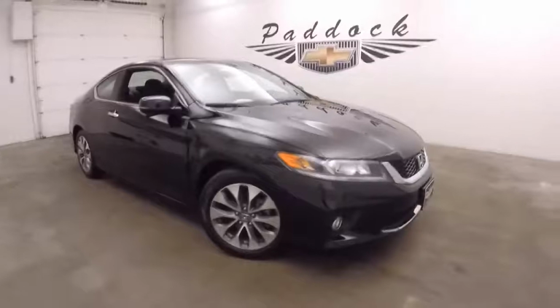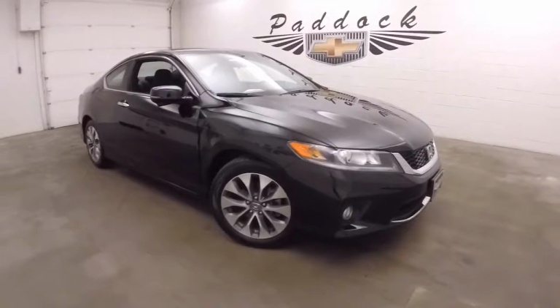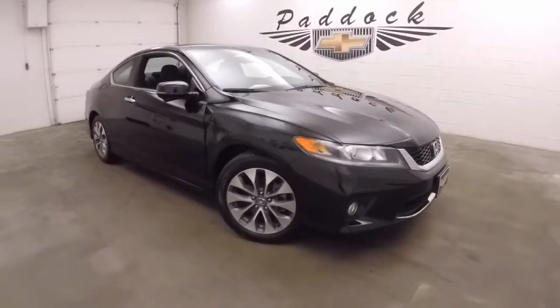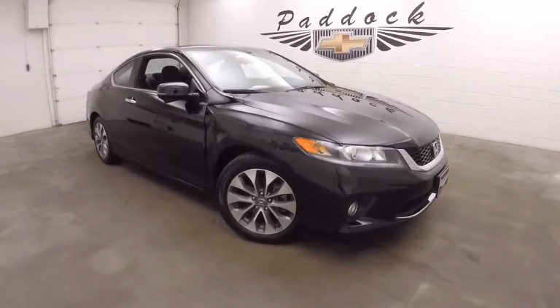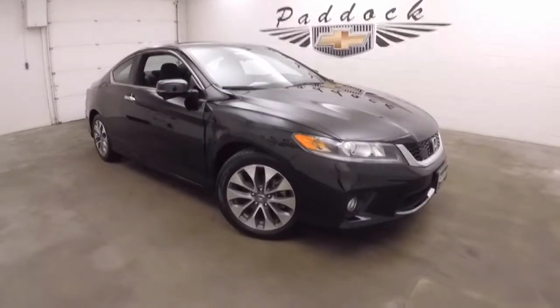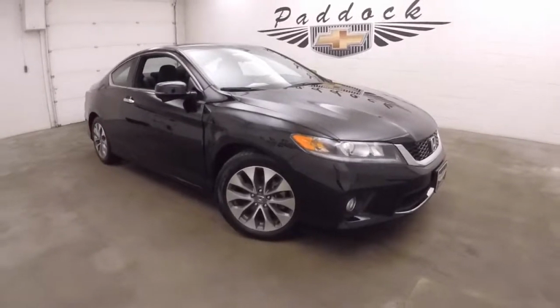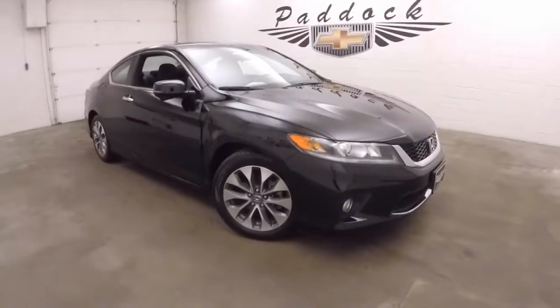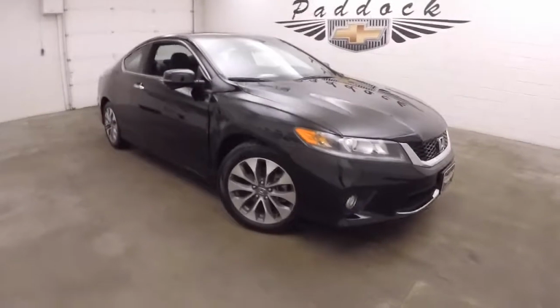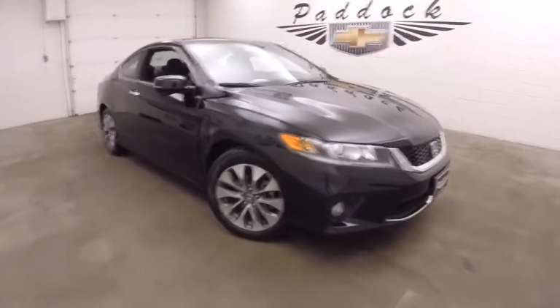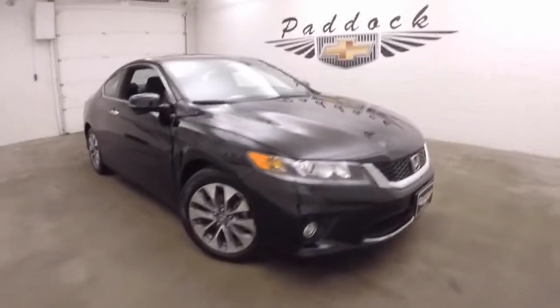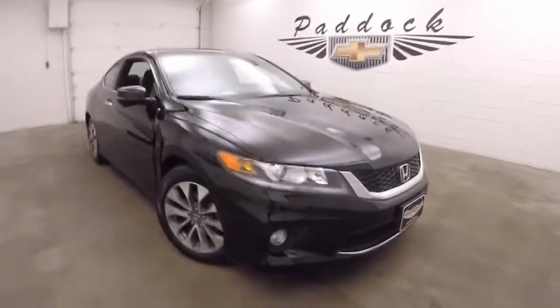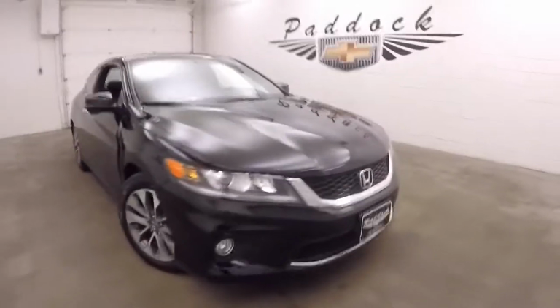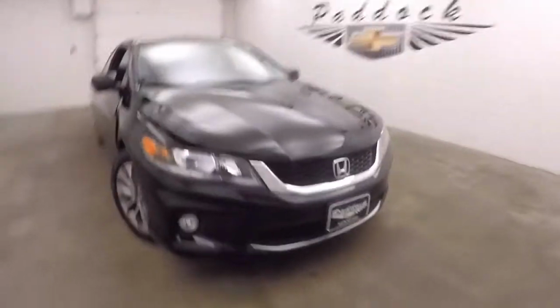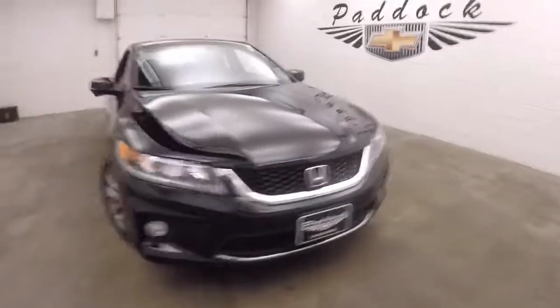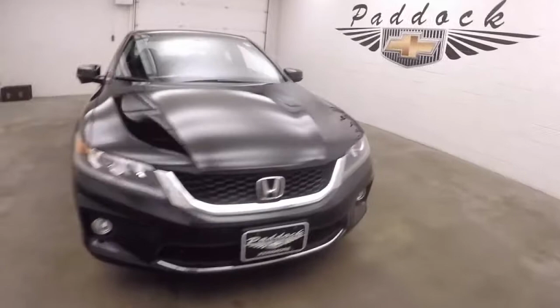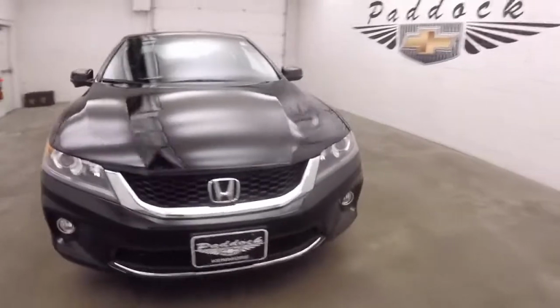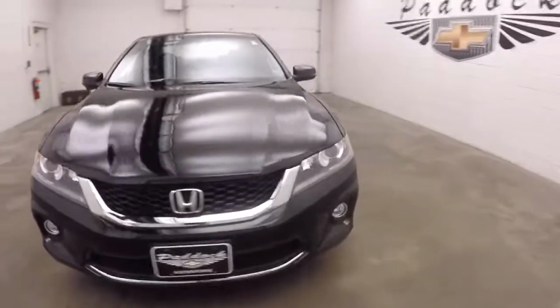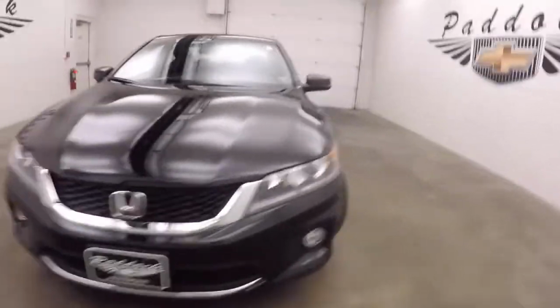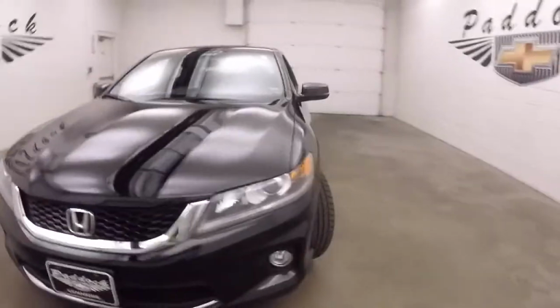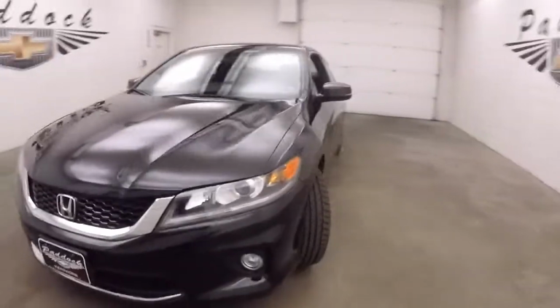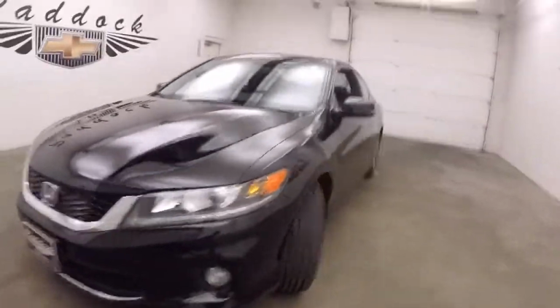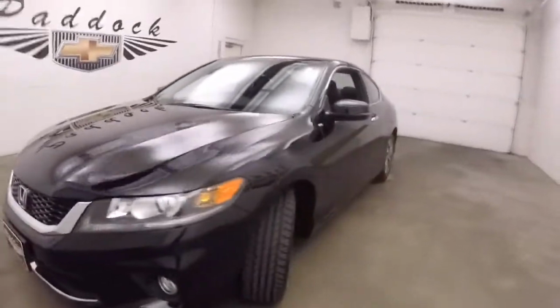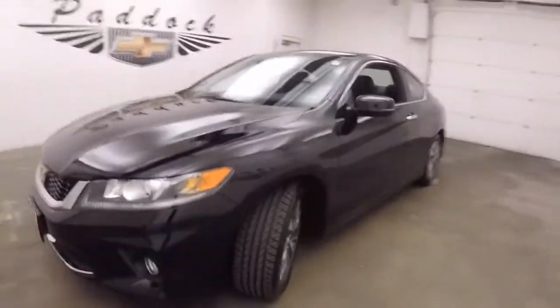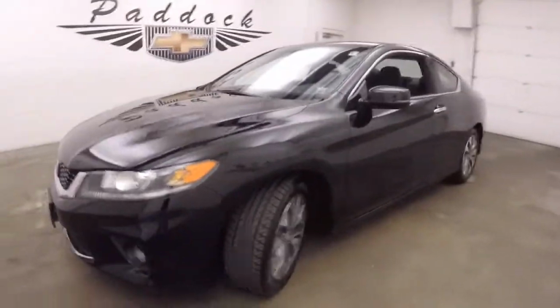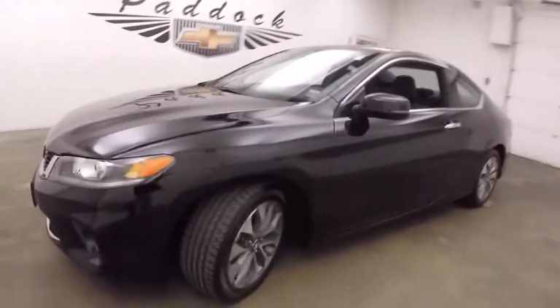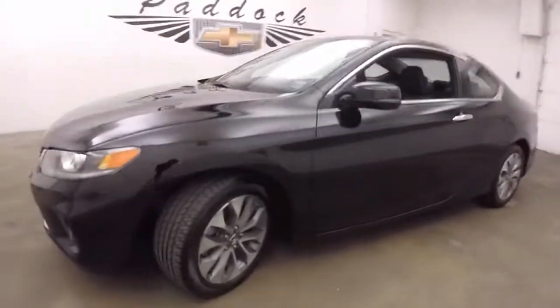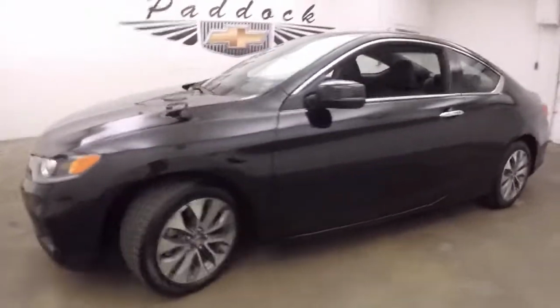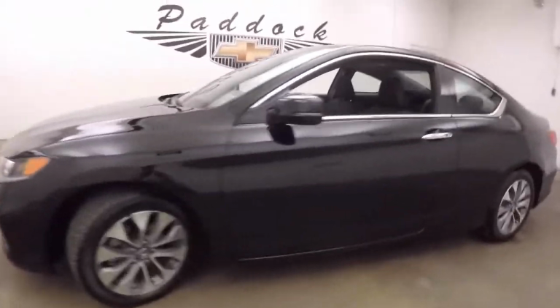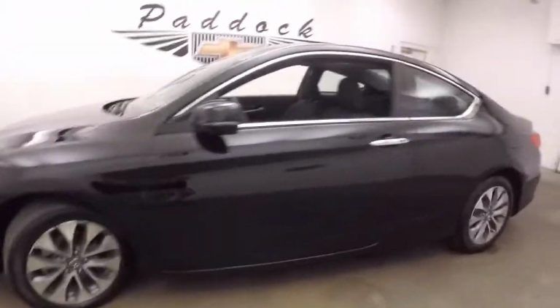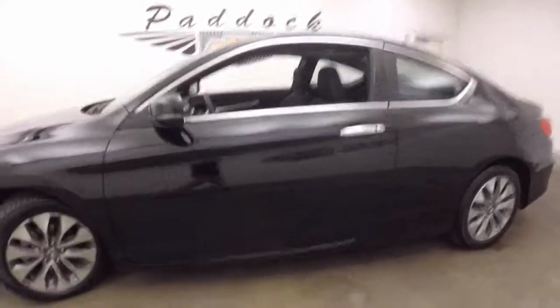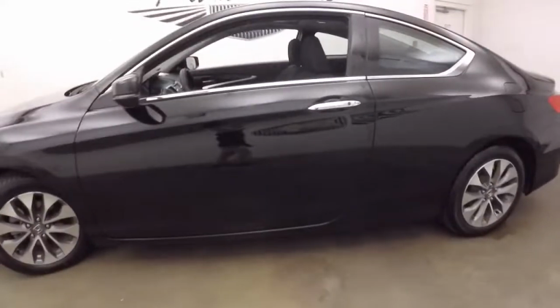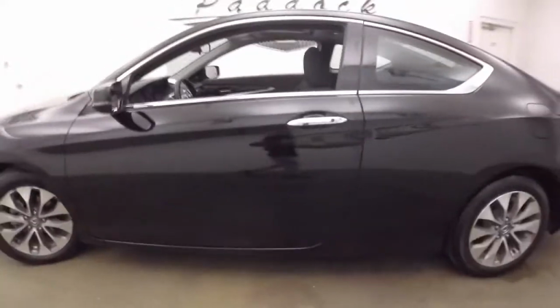2015 Honda Accord. Black paint, good tires, alloy wheels.